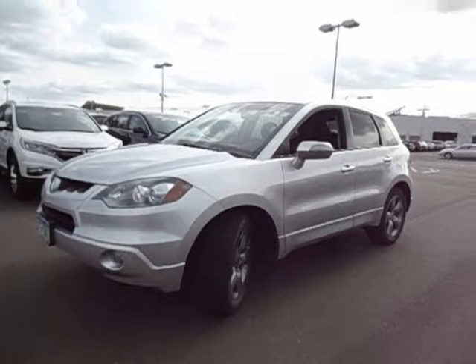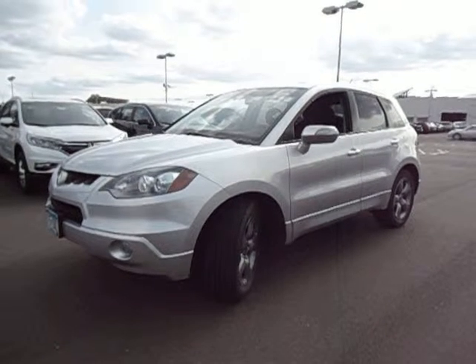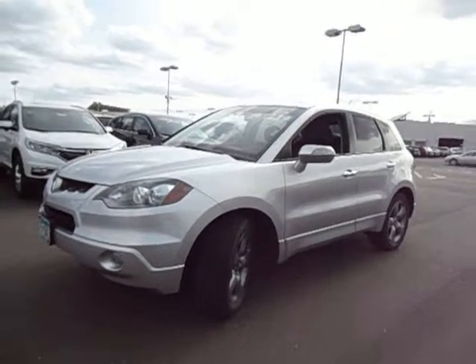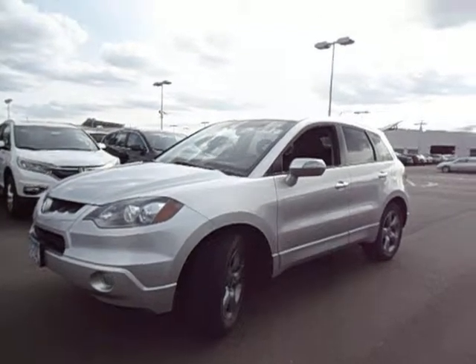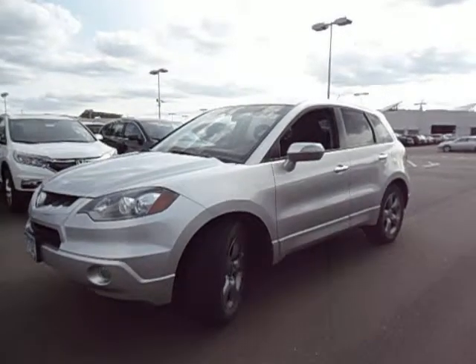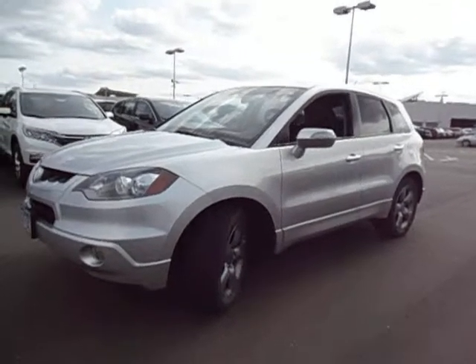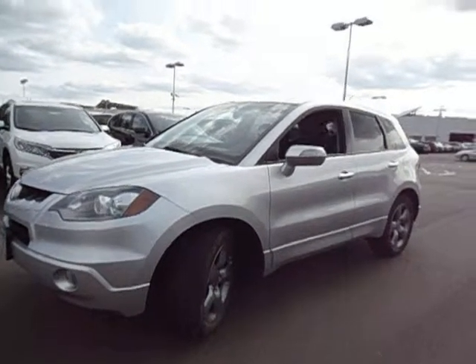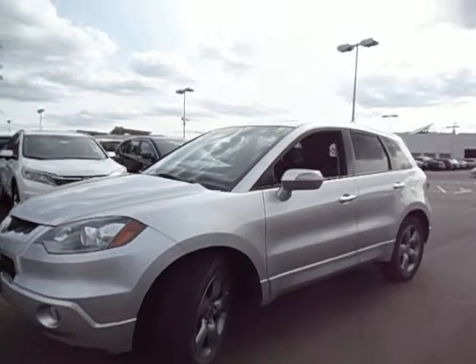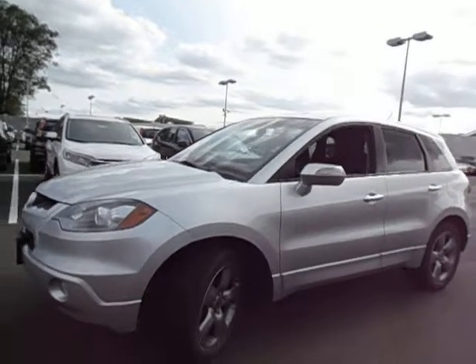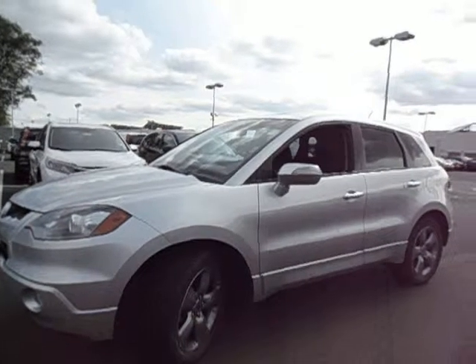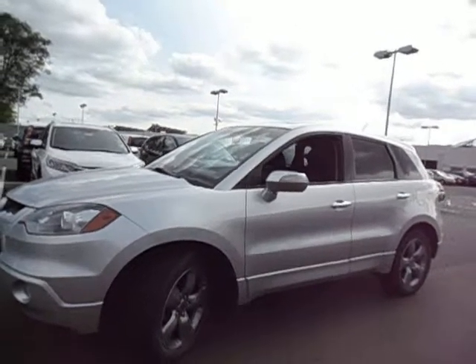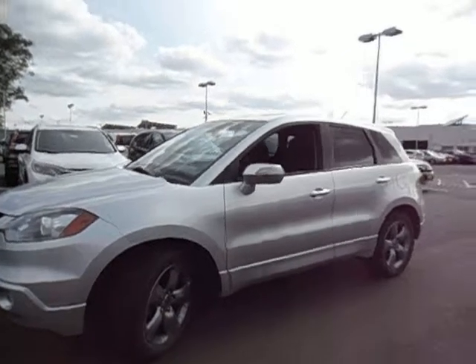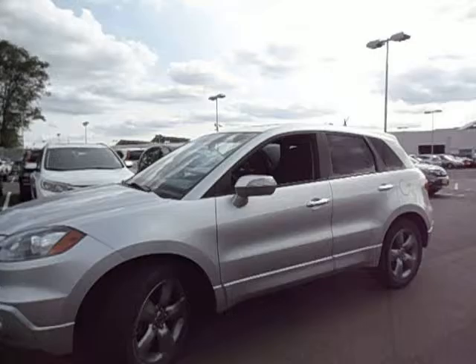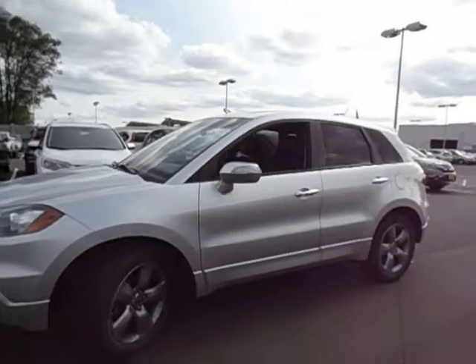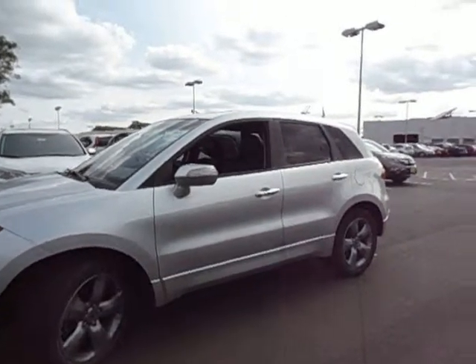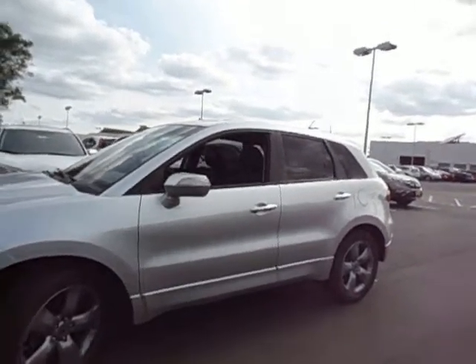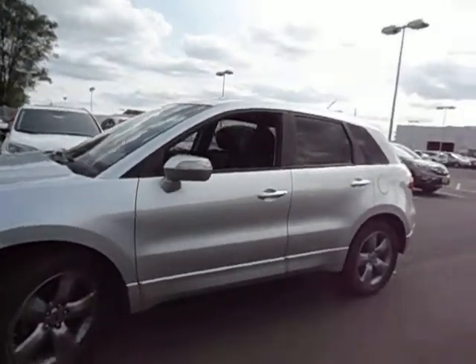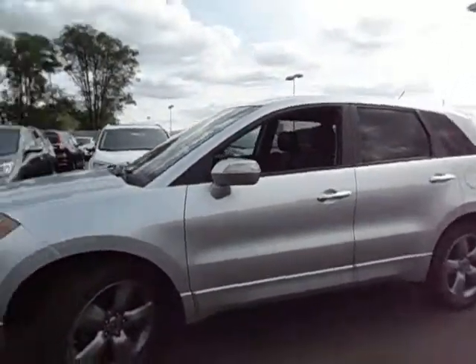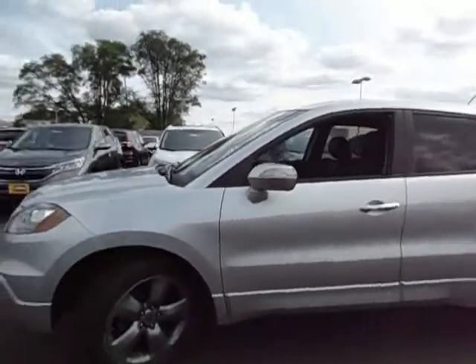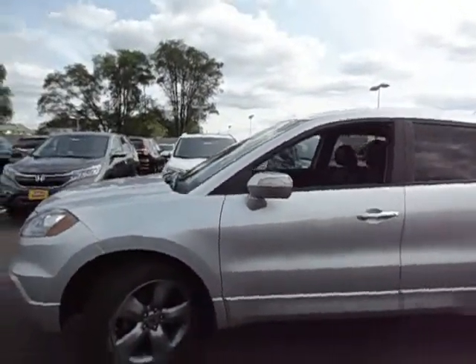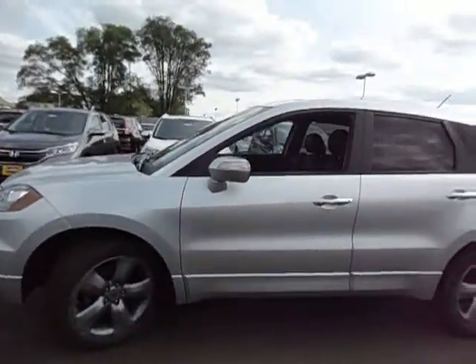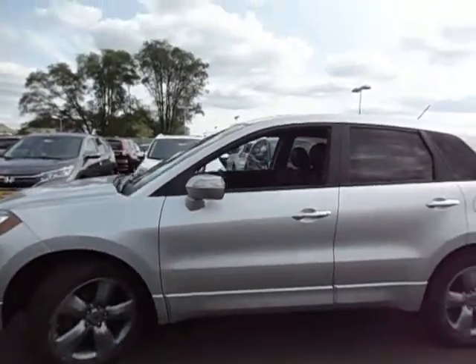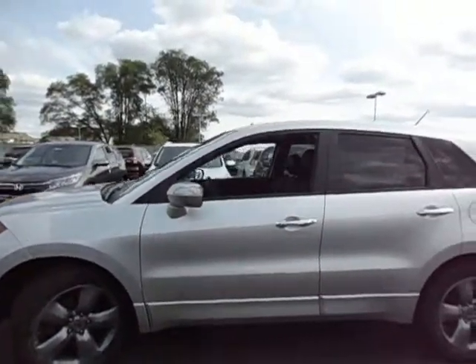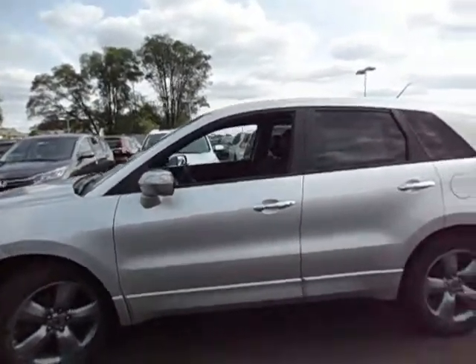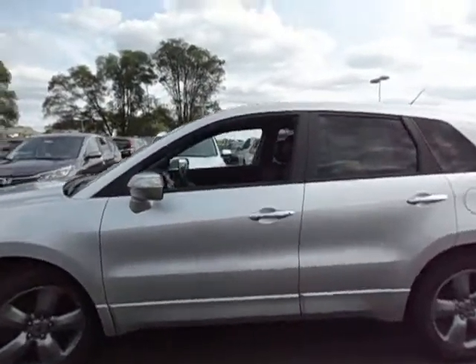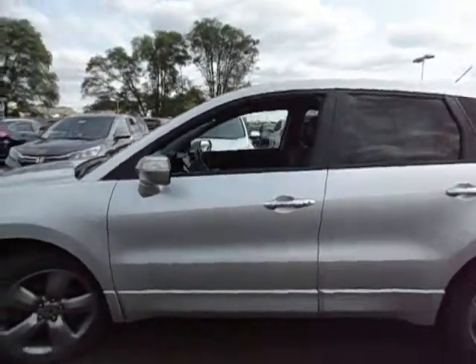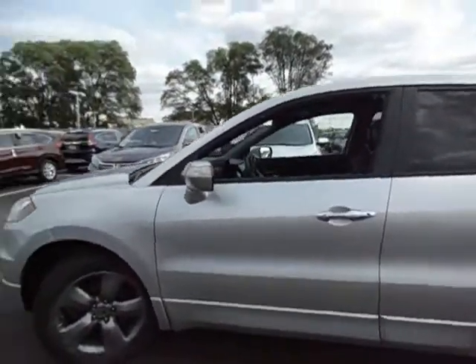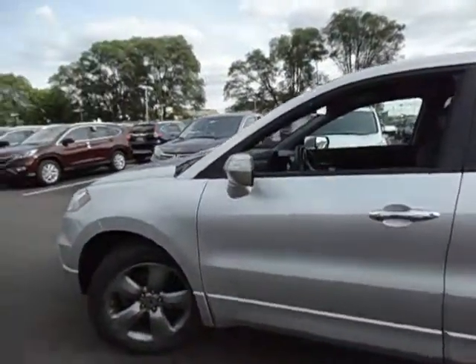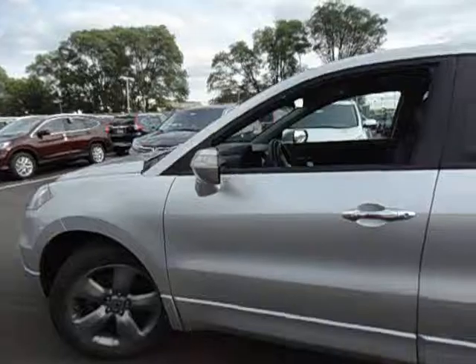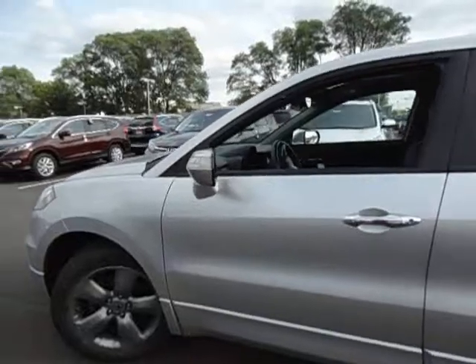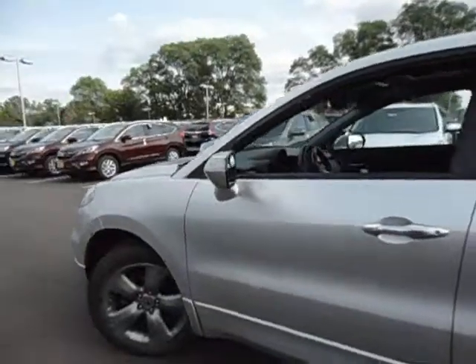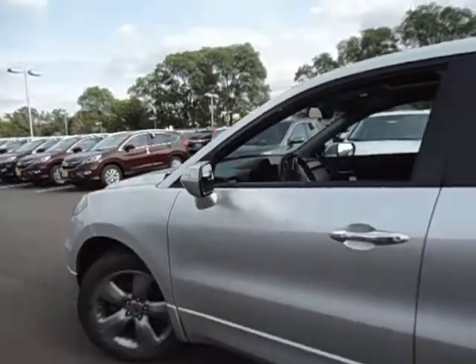As you'll see here, it's in very clean condition. There's no major dings or dents or rock chips or rust on the car. It has 113,000 miles, but it's in very, very nice shape.